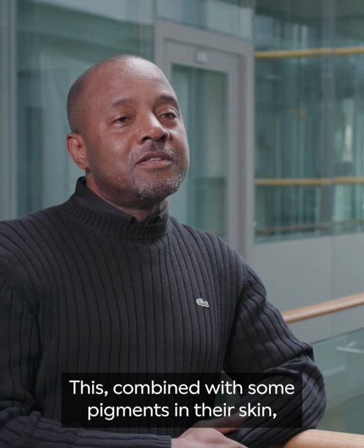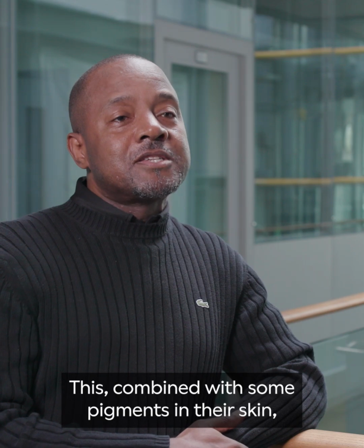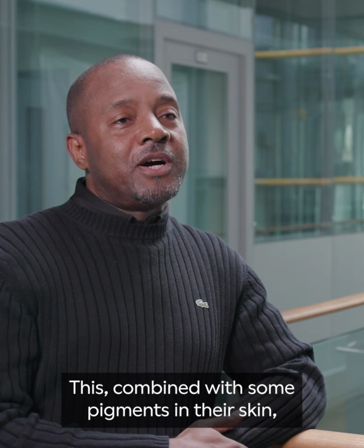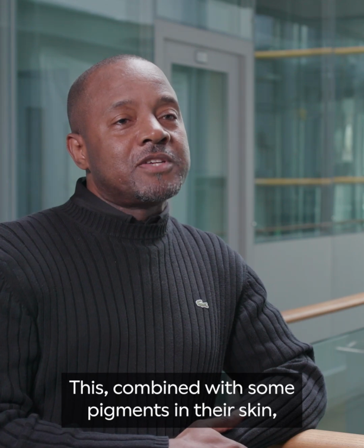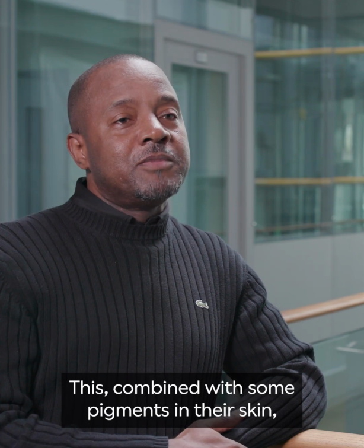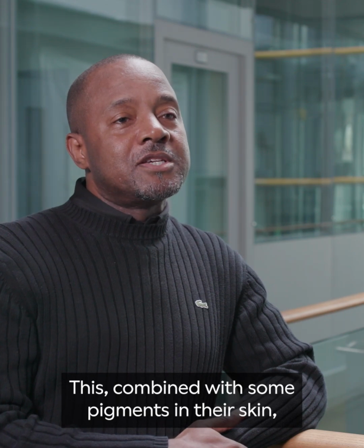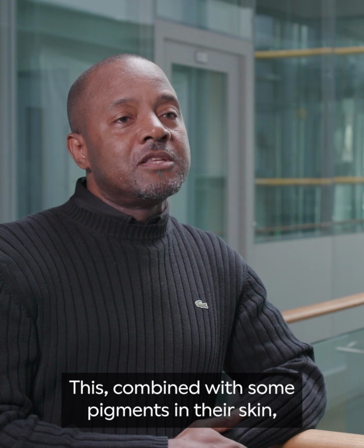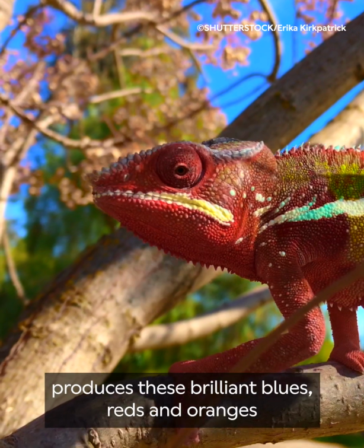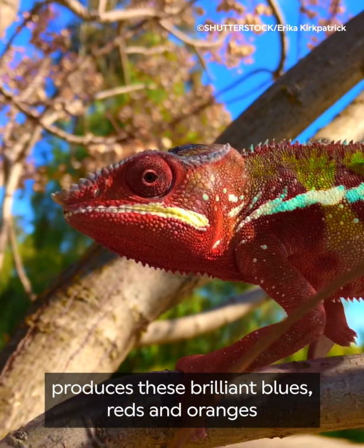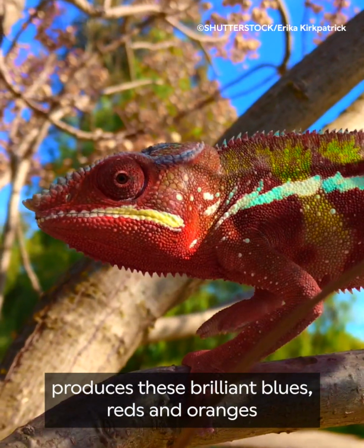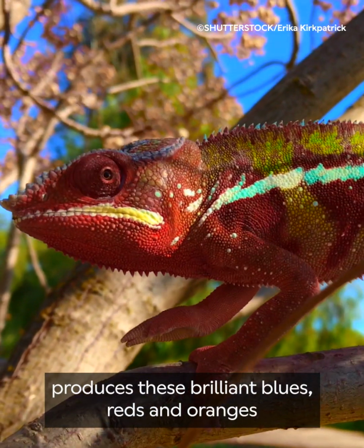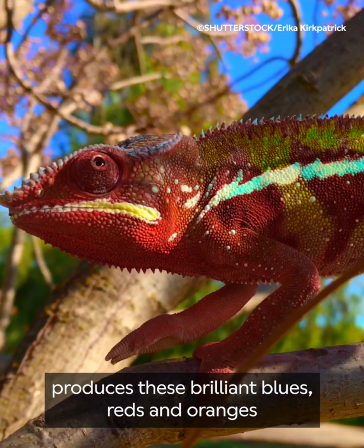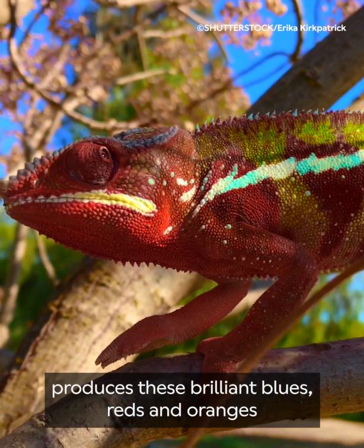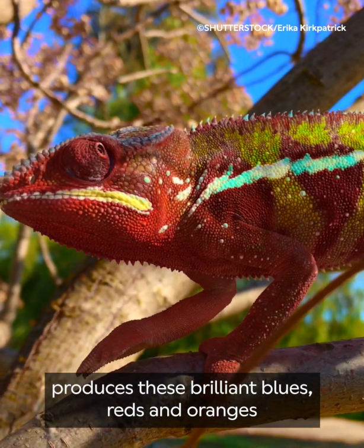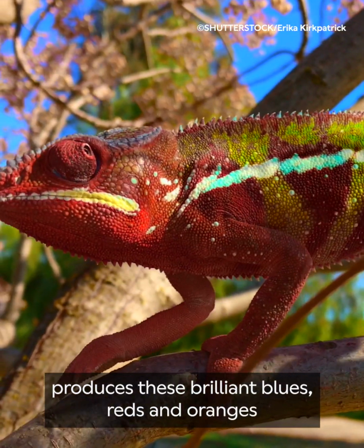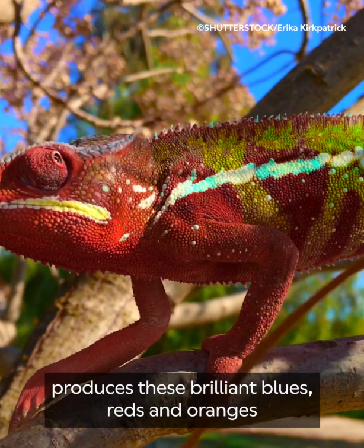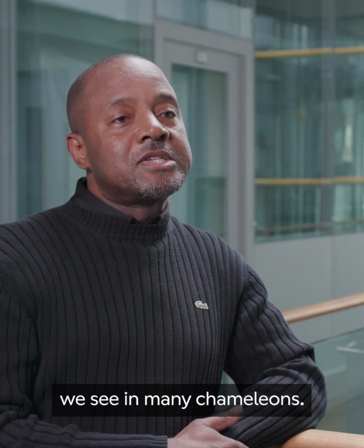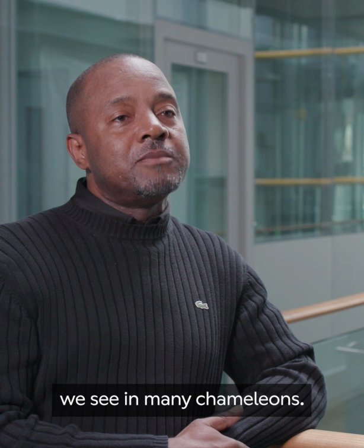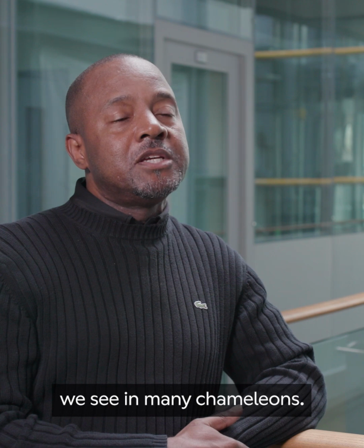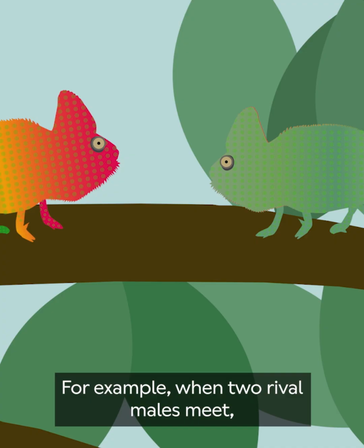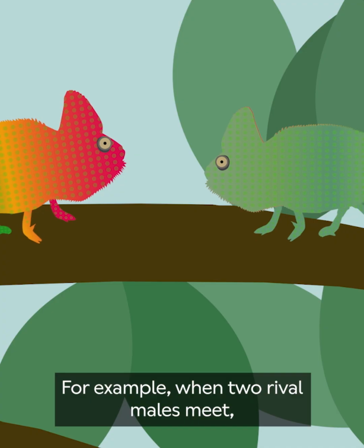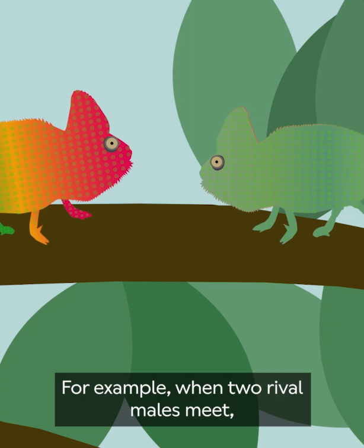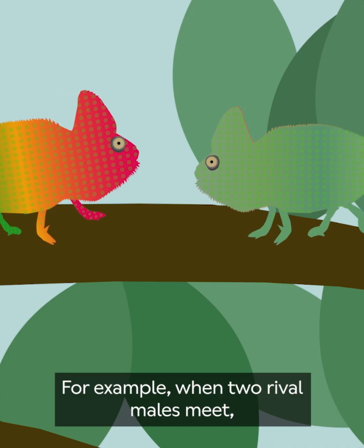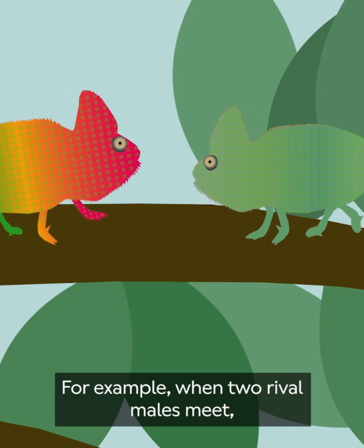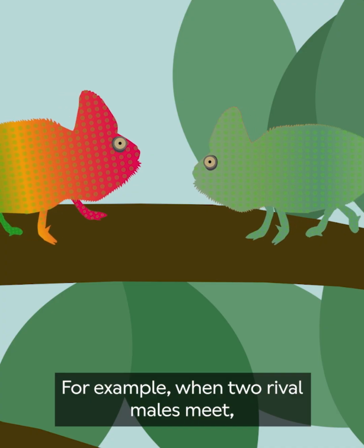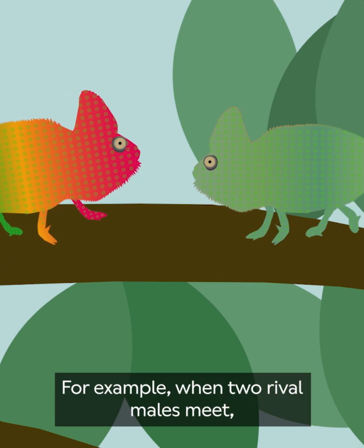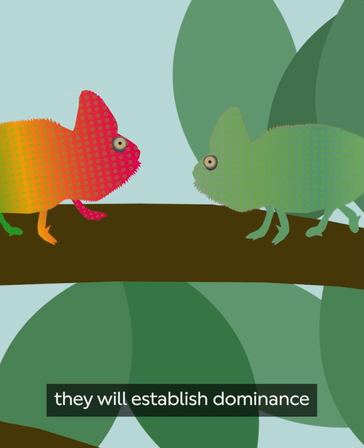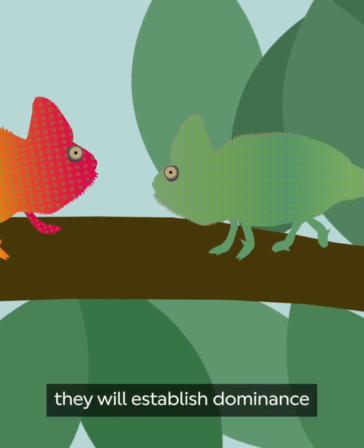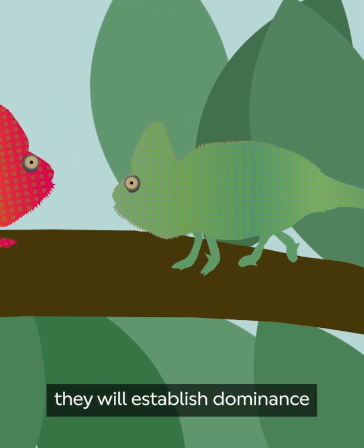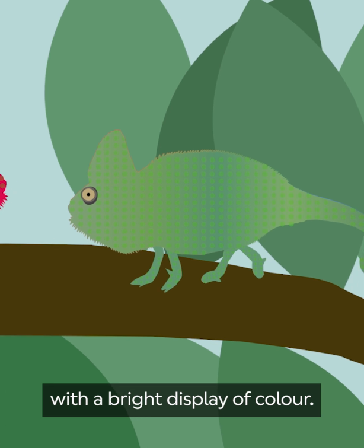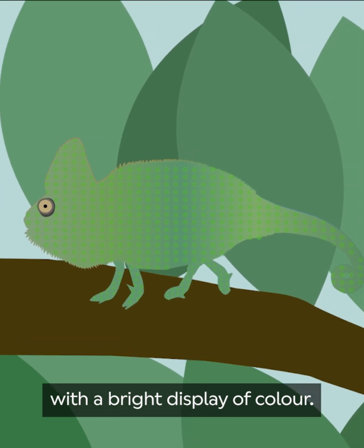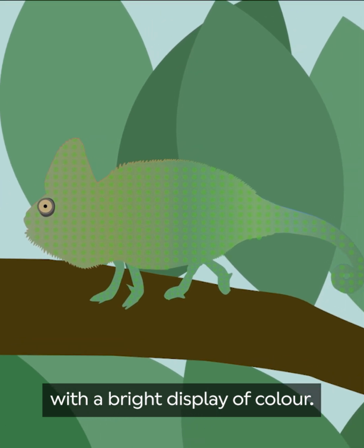This, combined with some pigments in their skin, produces these brilliant blues, reds and oranges we see in many chameleons. For example, when two rival males meet, they will establish dominance with a bright display of color.